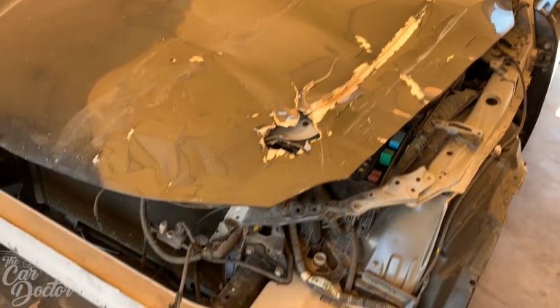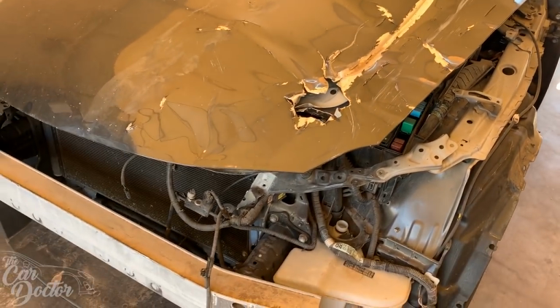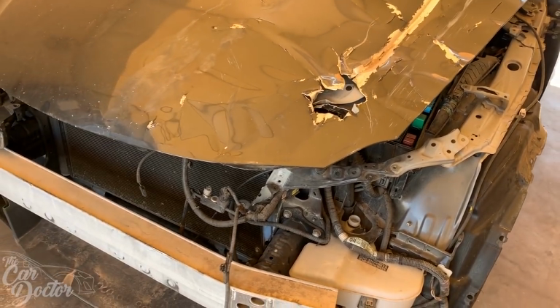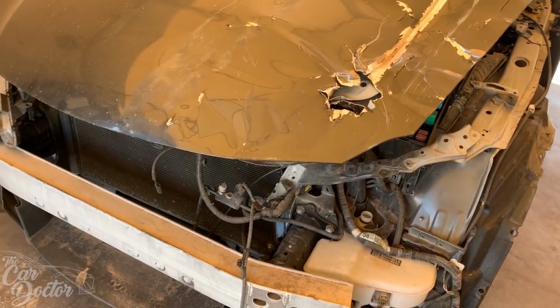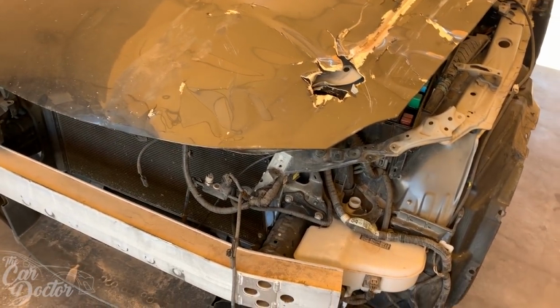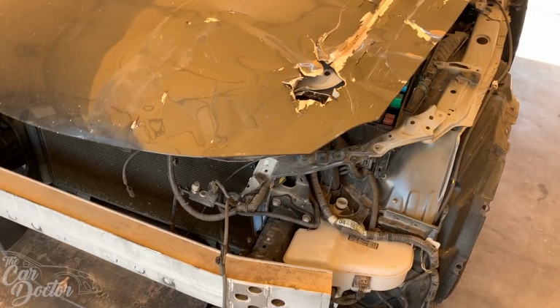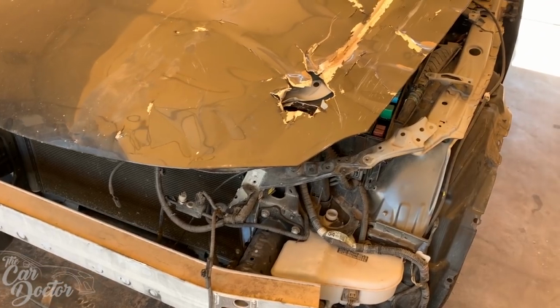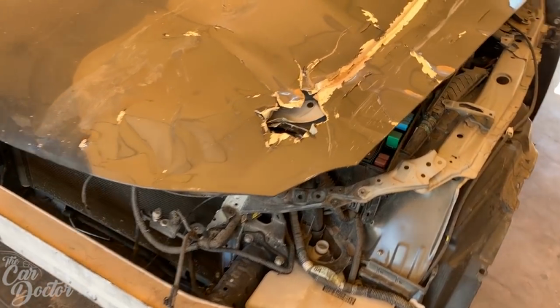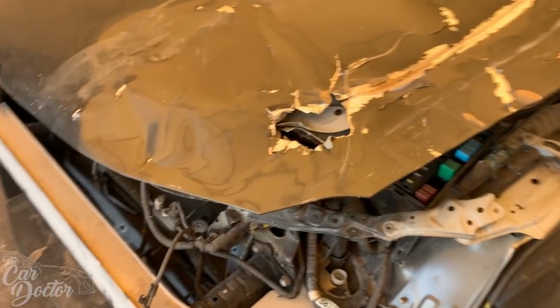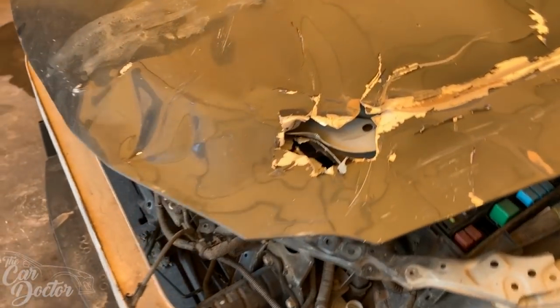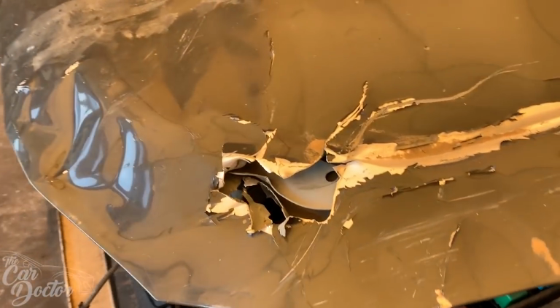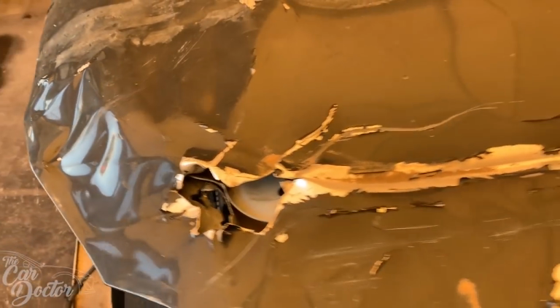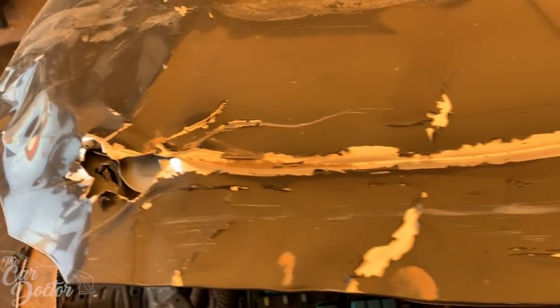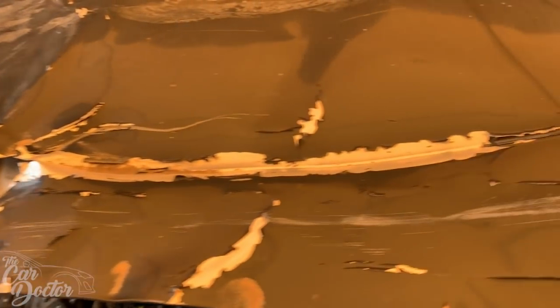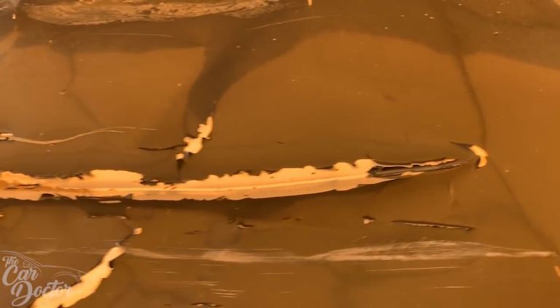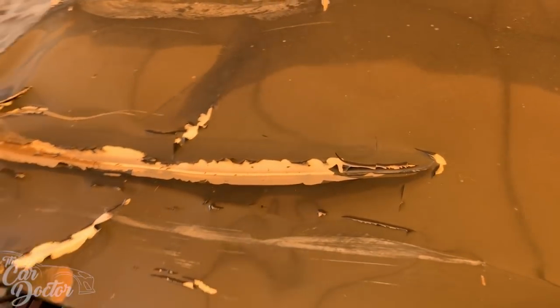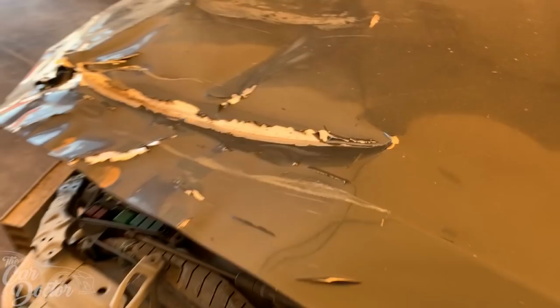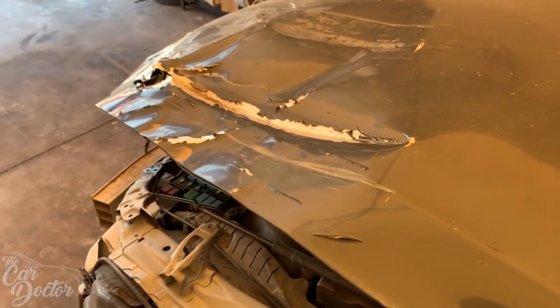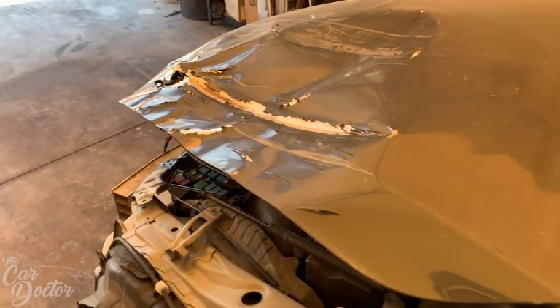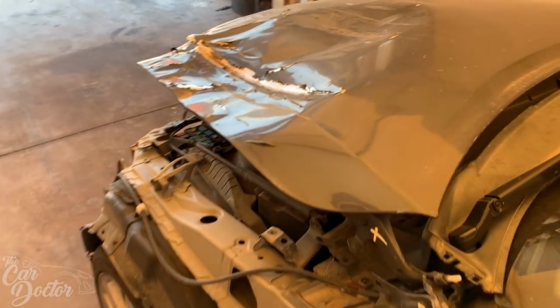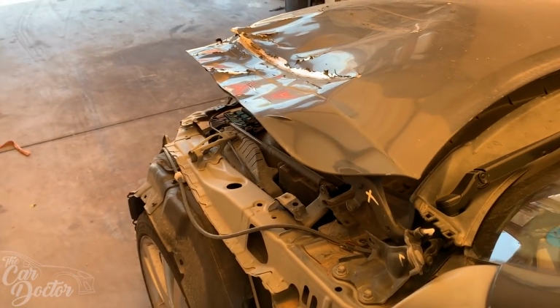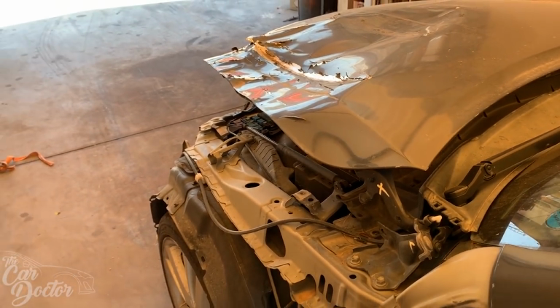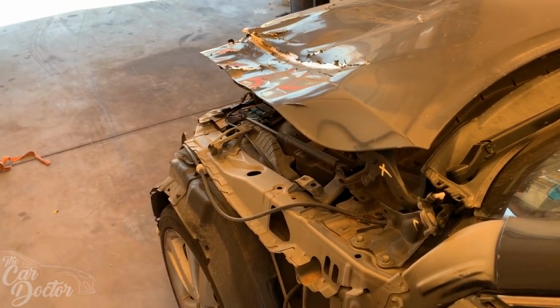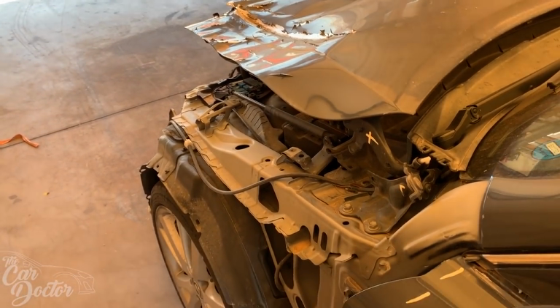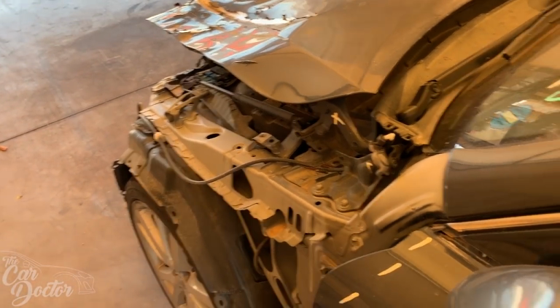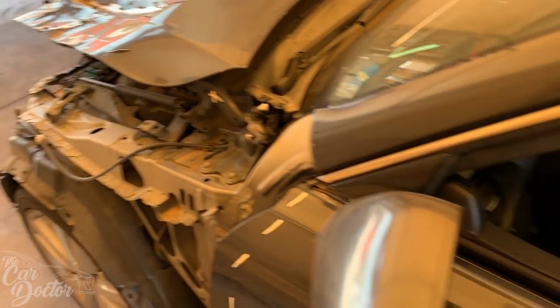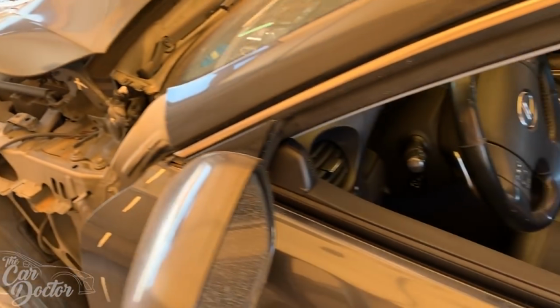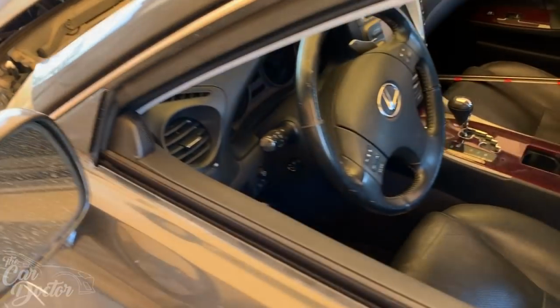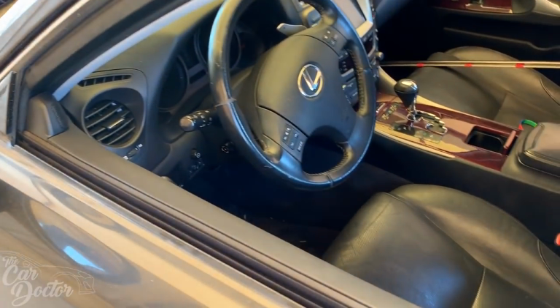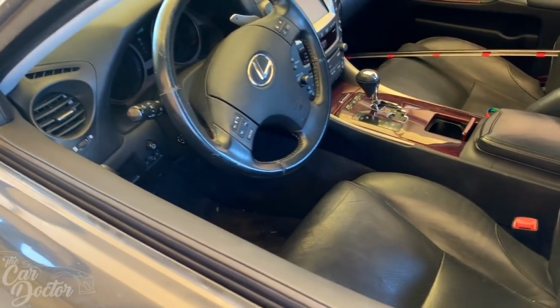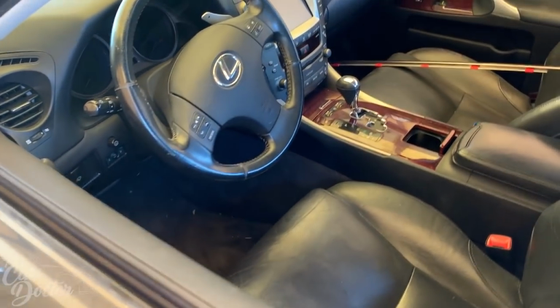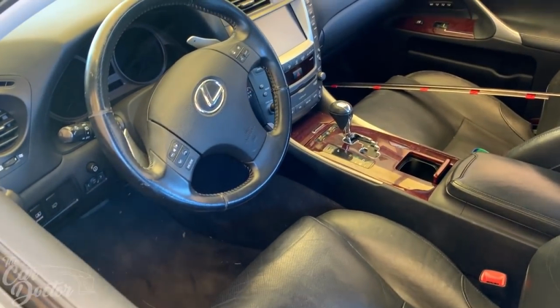It looks like they must have hit a vehicle that was tall enough to scrape the top of the hood and damage it like that. Let me give you guys a little peek at the interior.